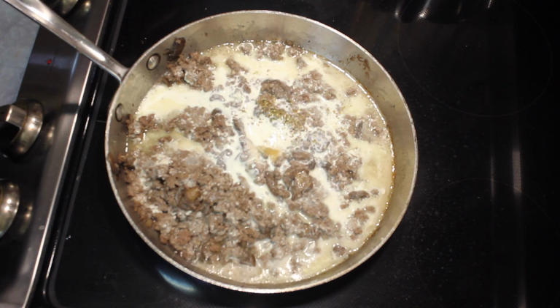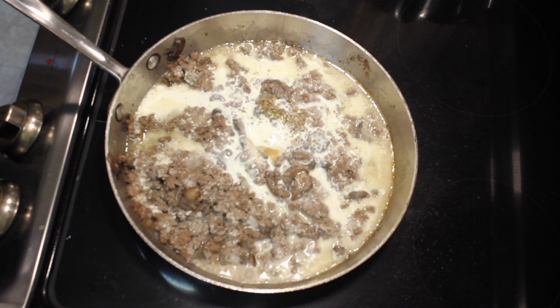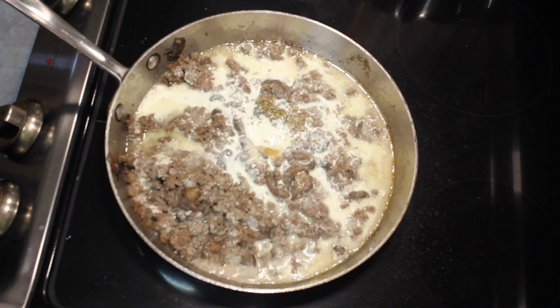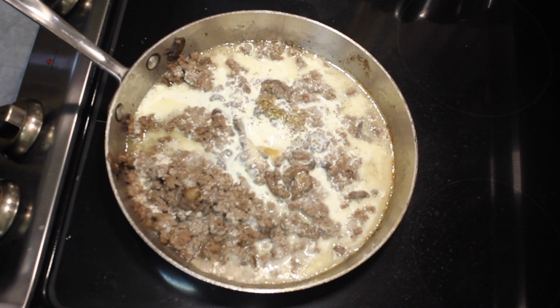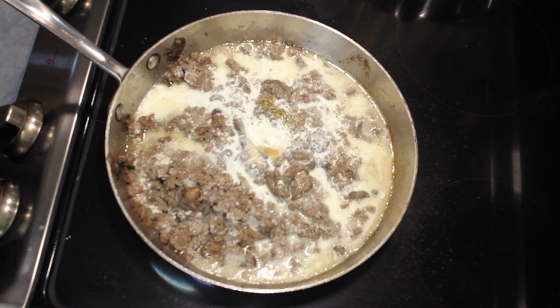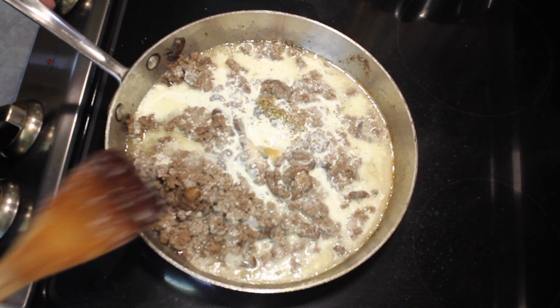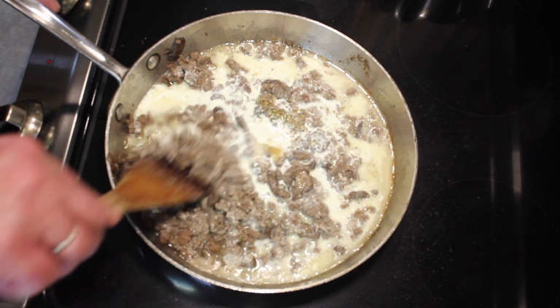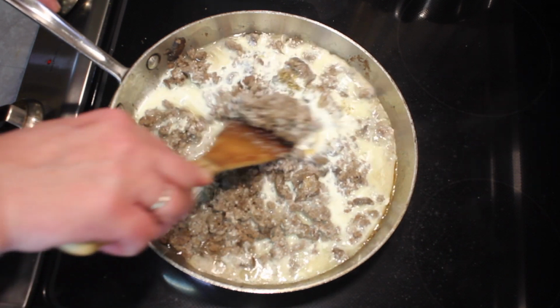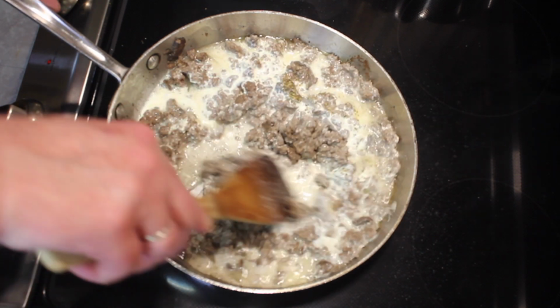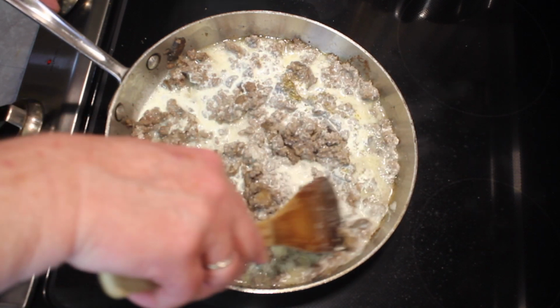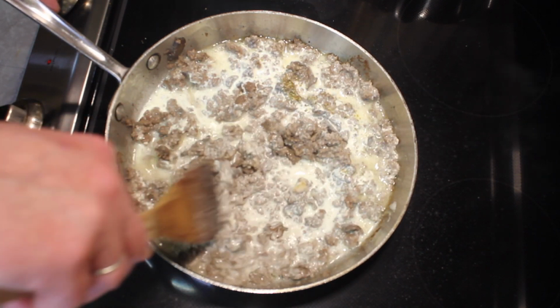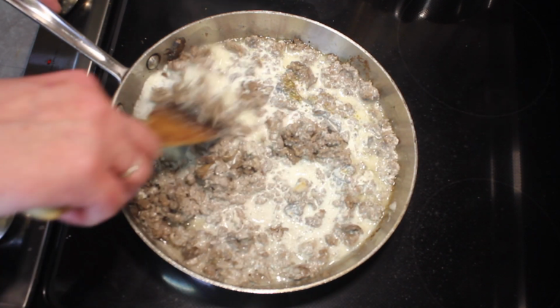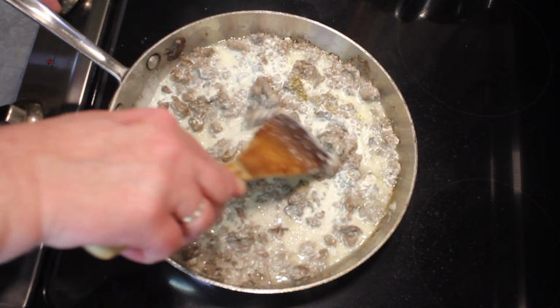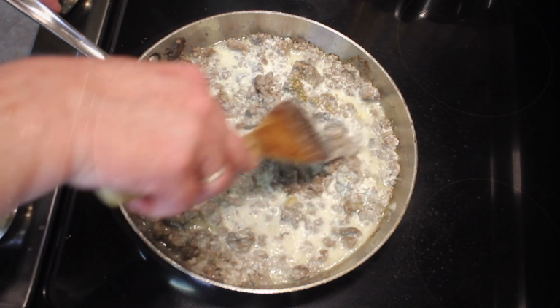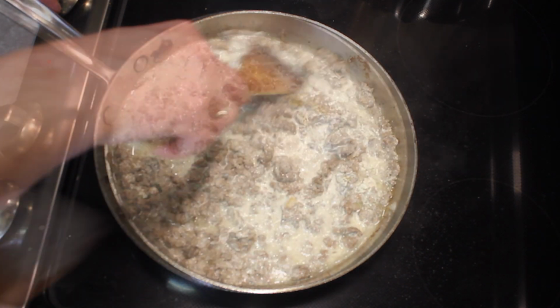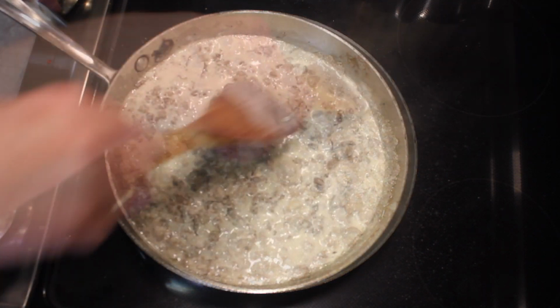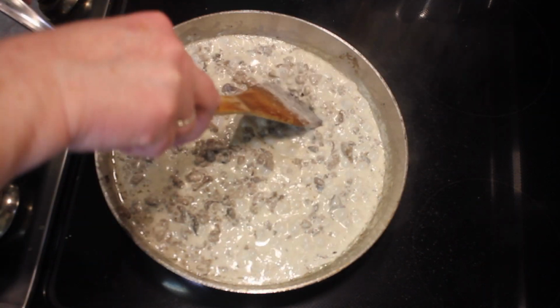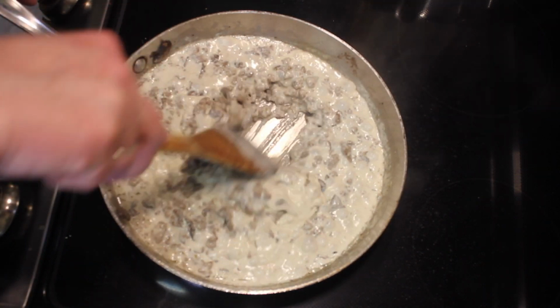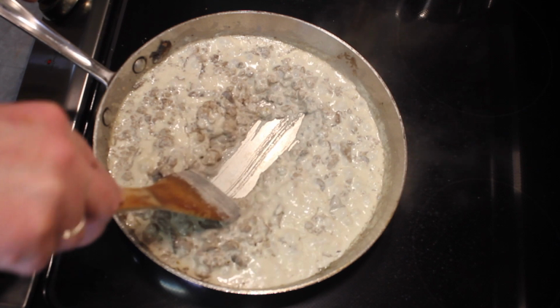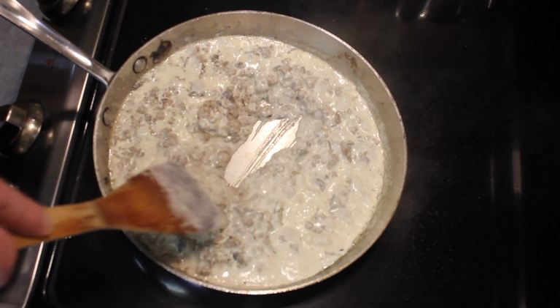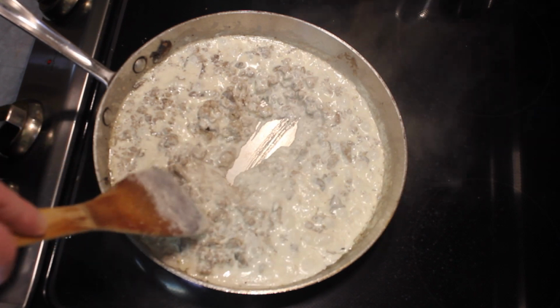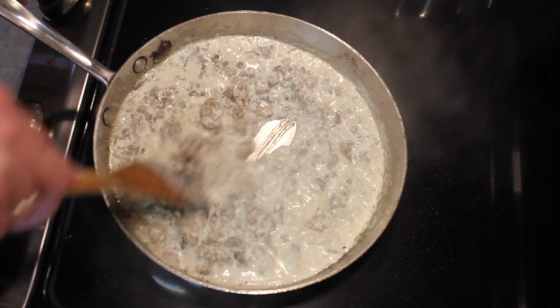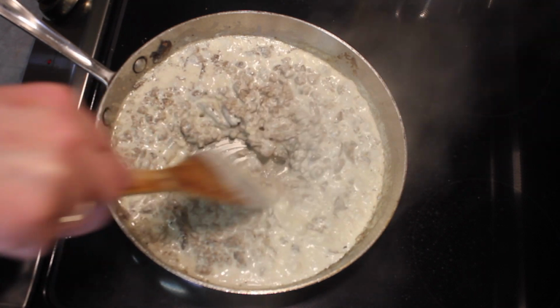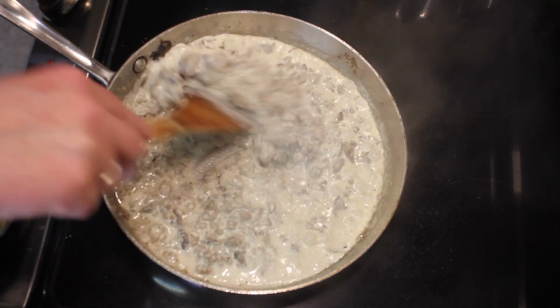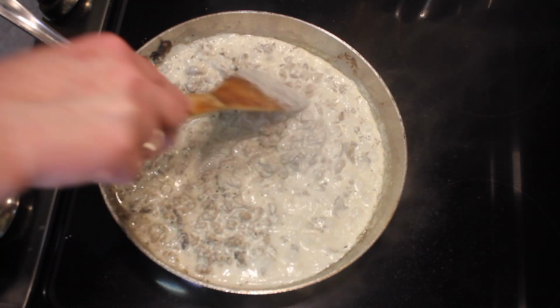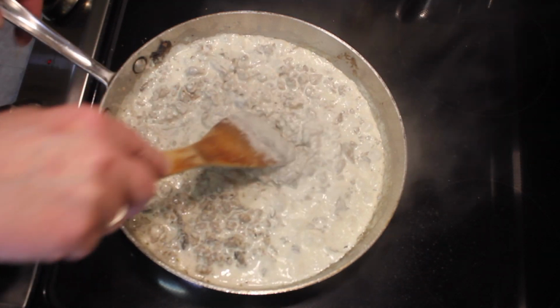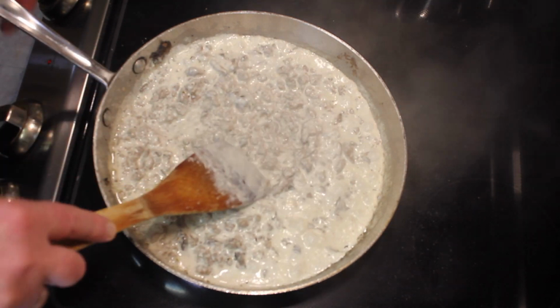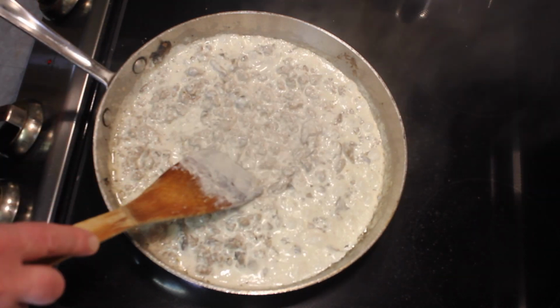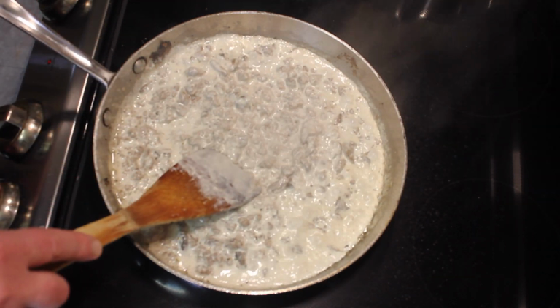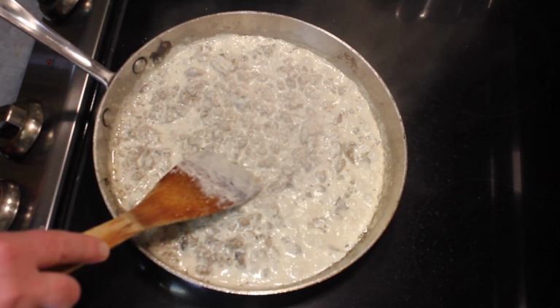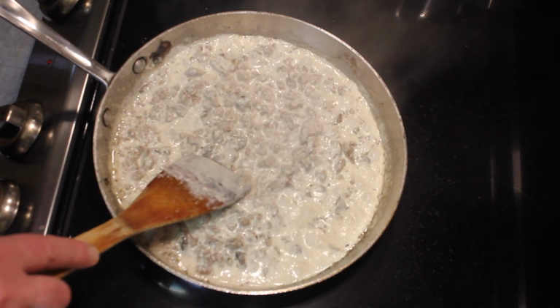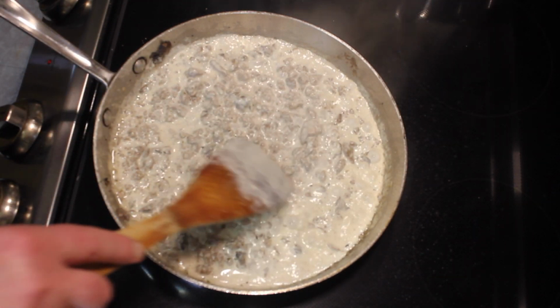And let this cook and thicken up. It's pretty well thickened up — it's thick enough. I'm going to turn the heat off.